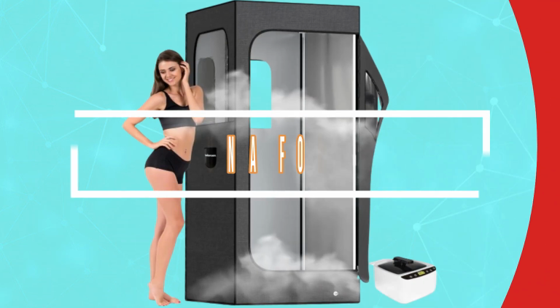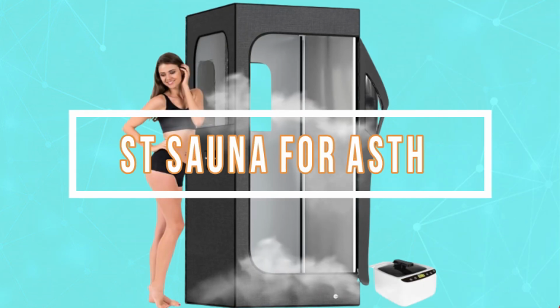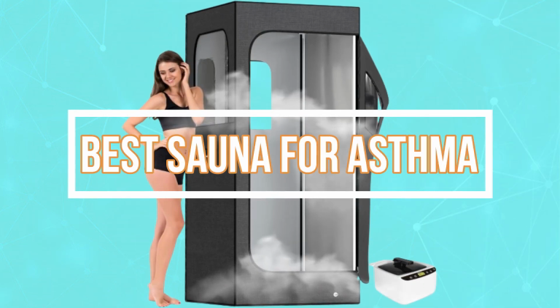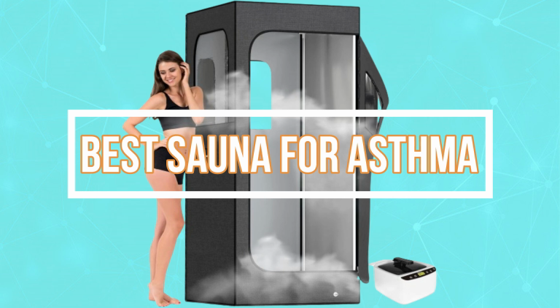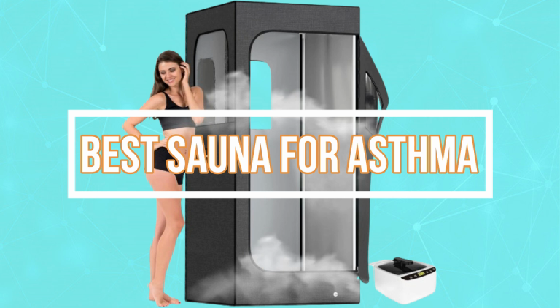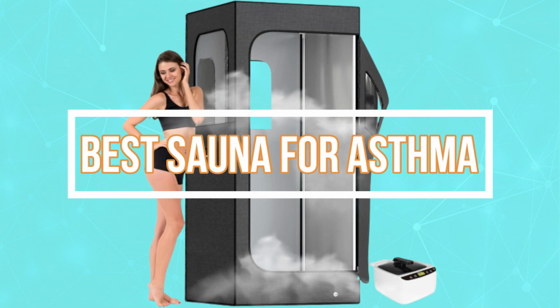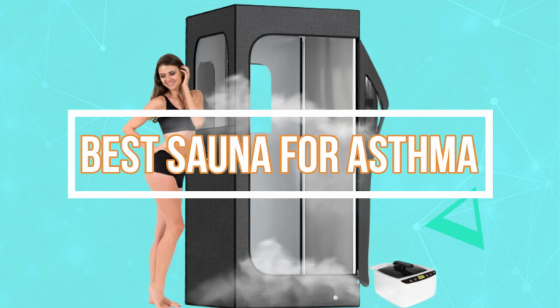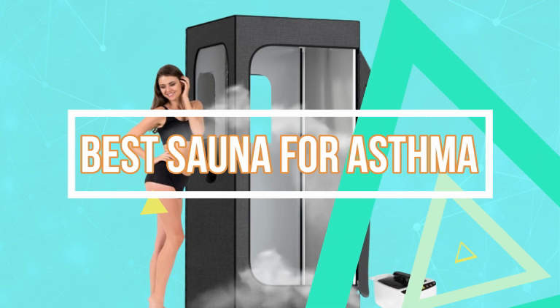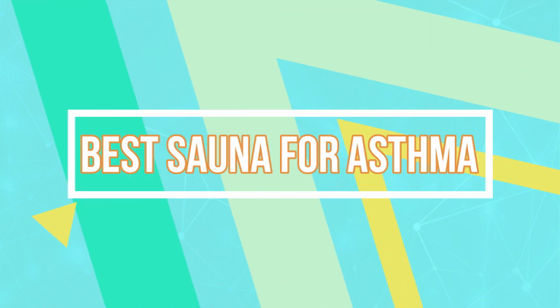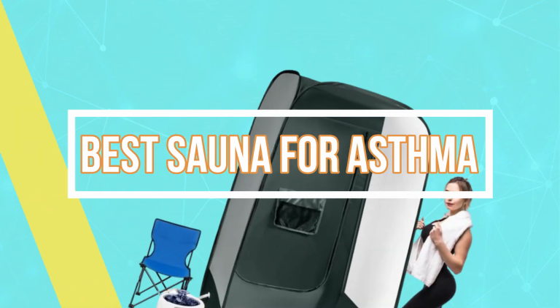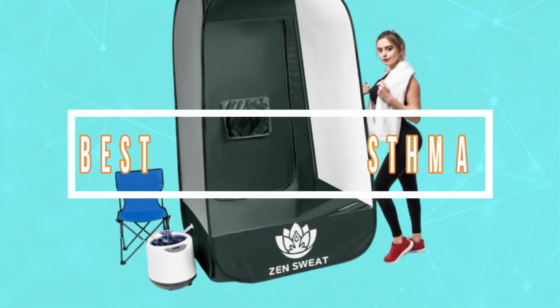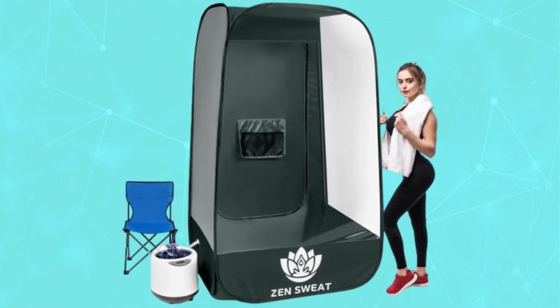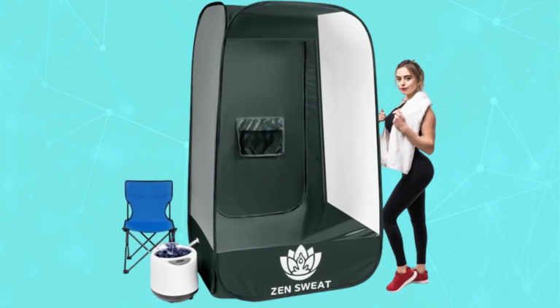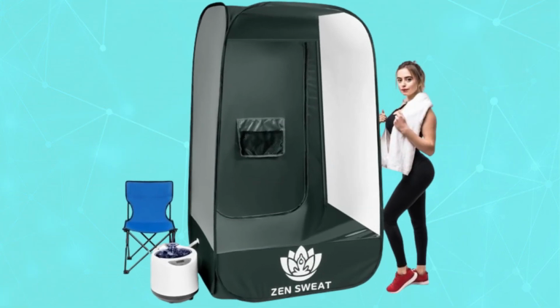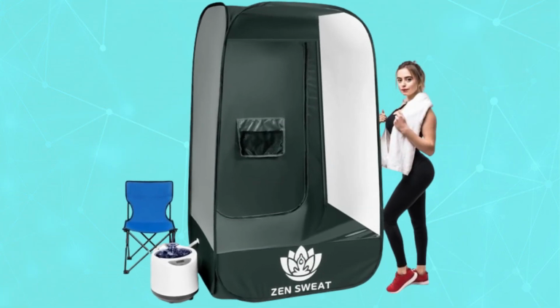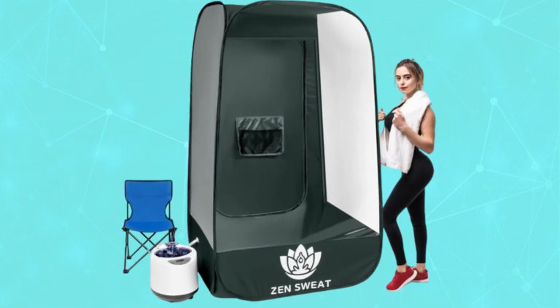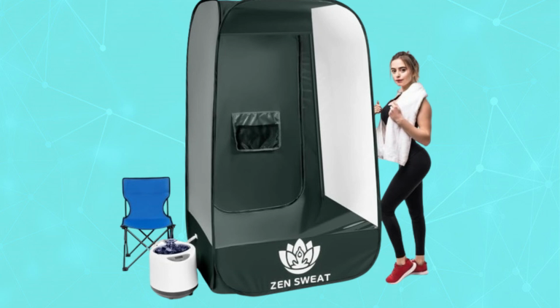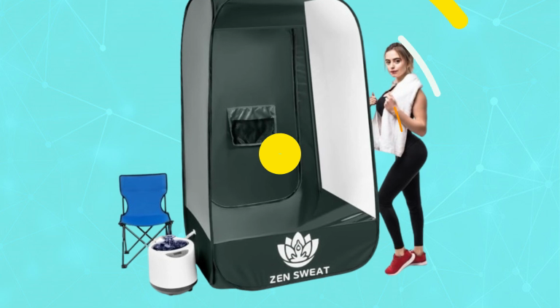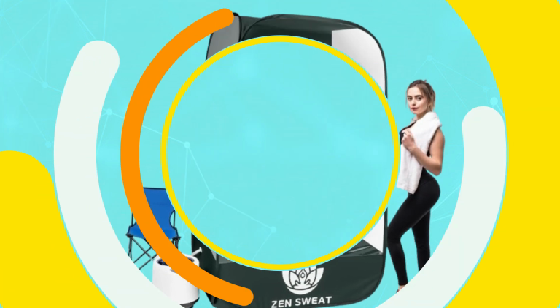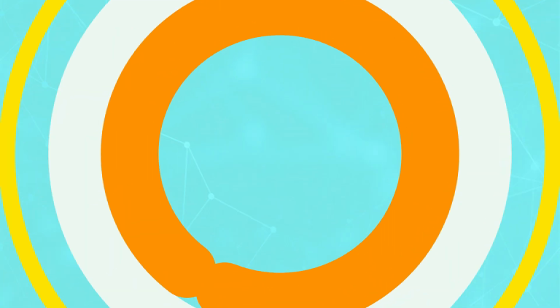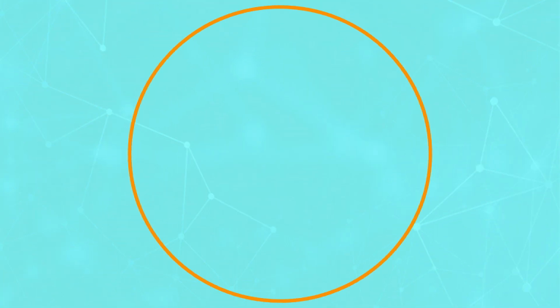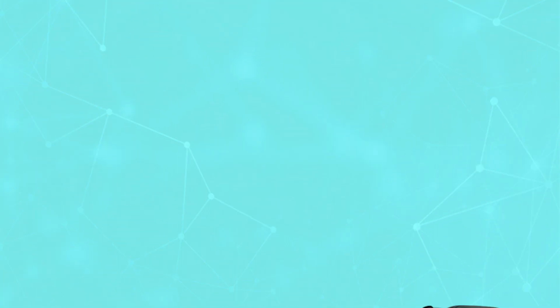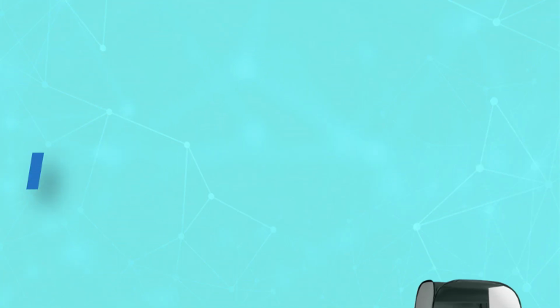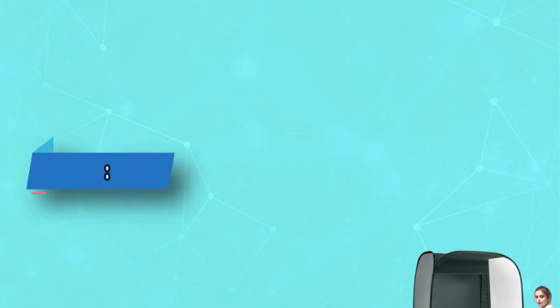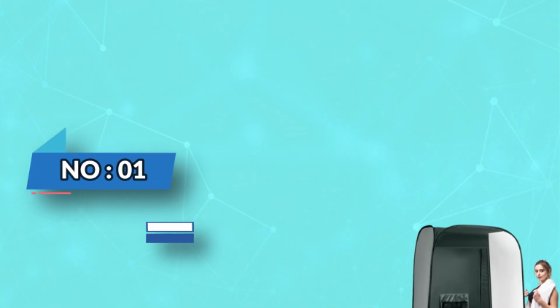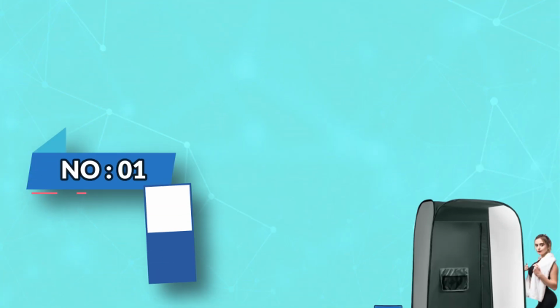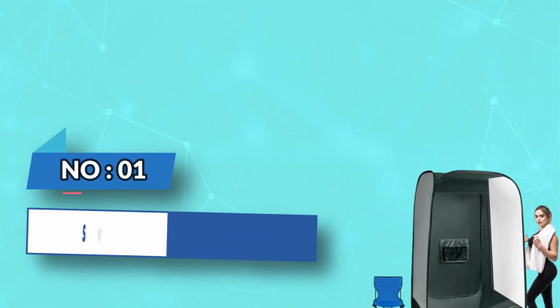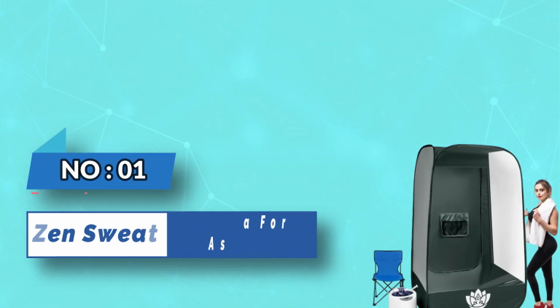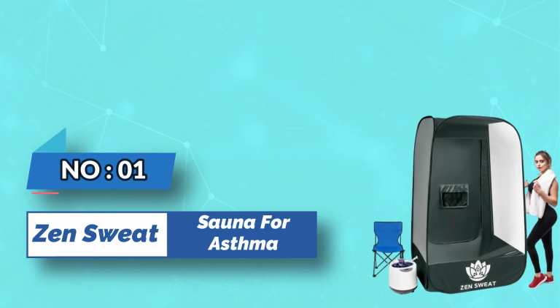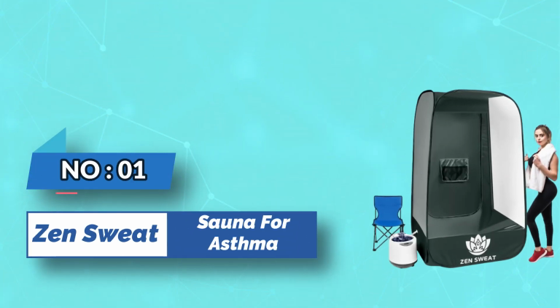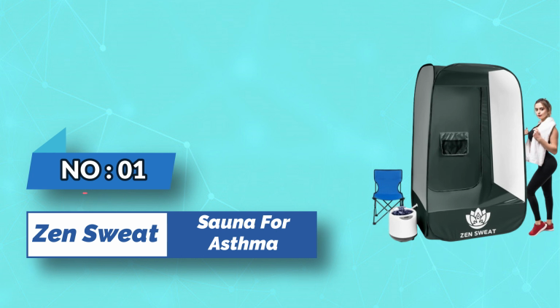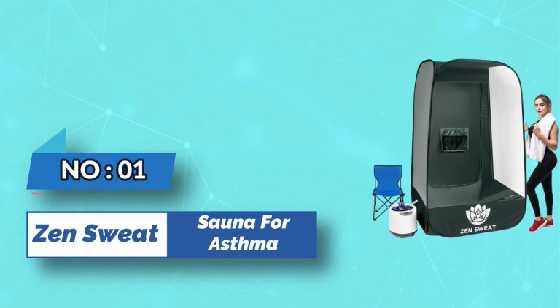Best sauna for asthma. Number one: Zen Sweat Sauna for asthma.